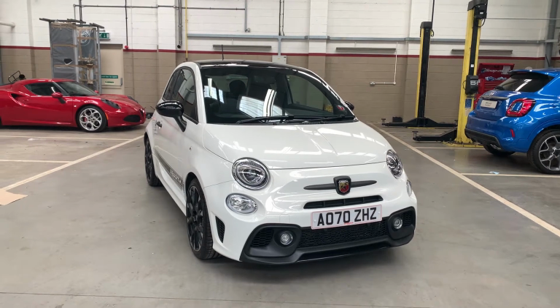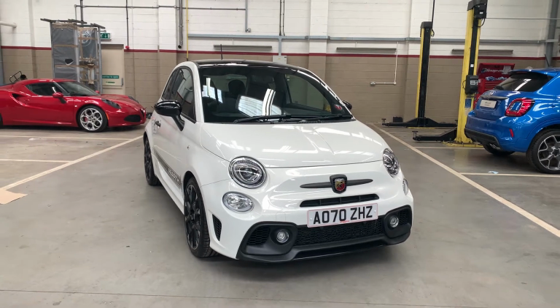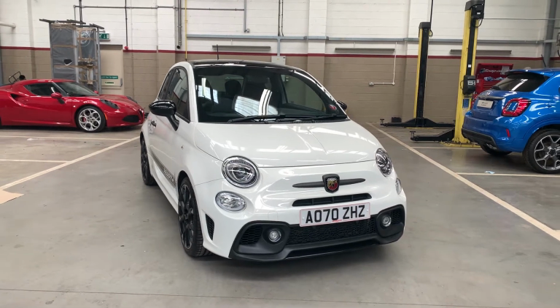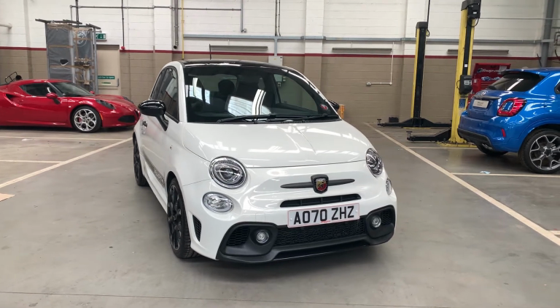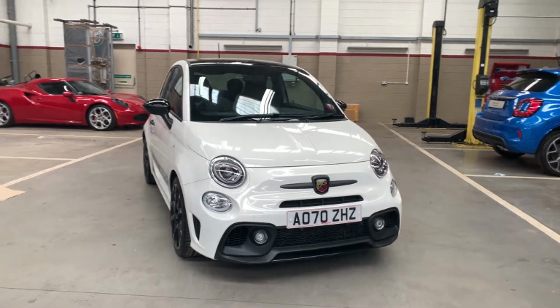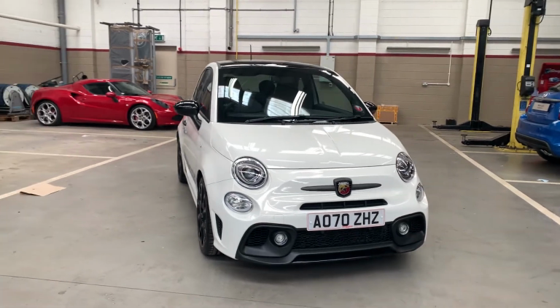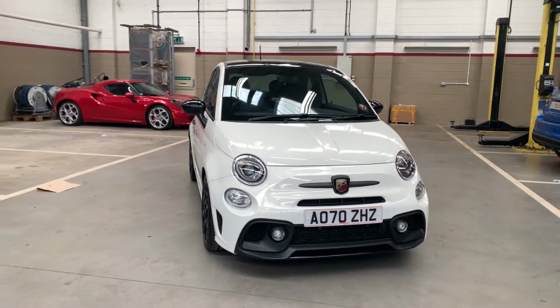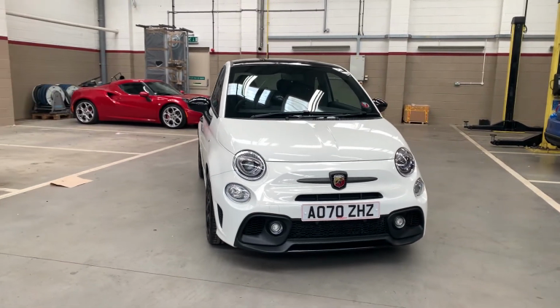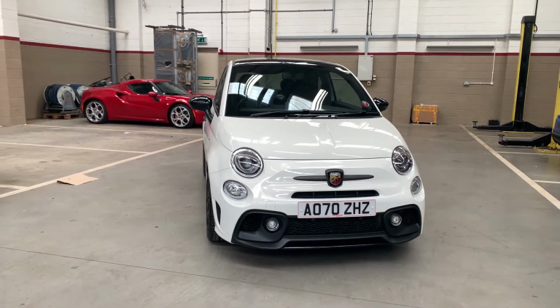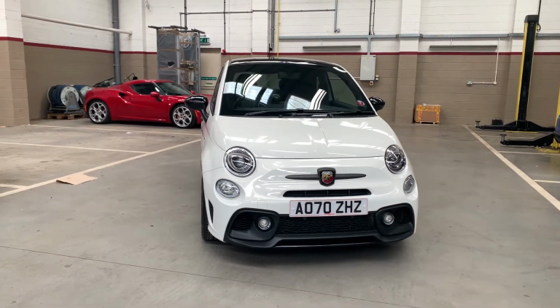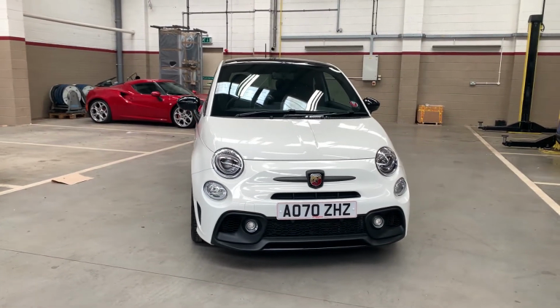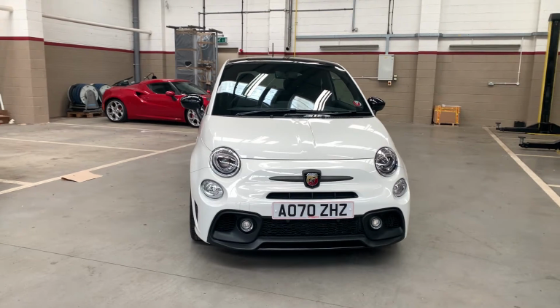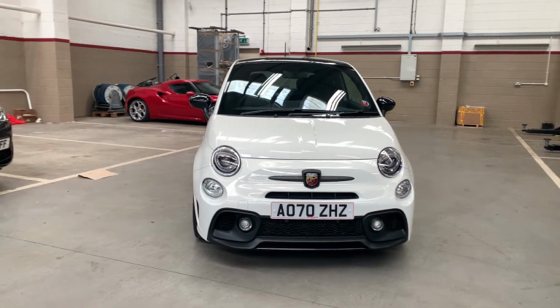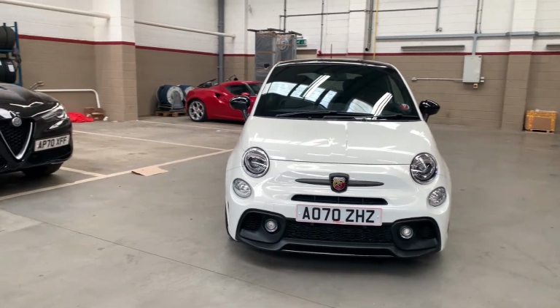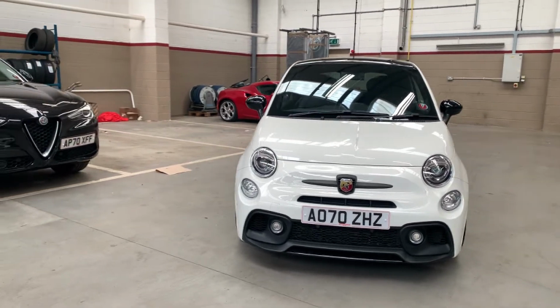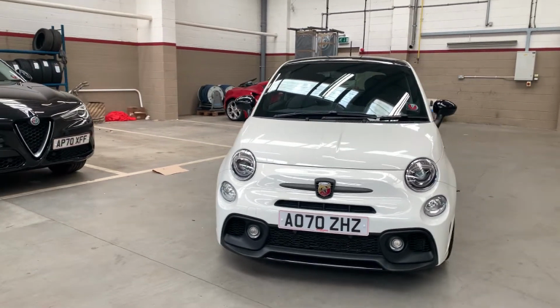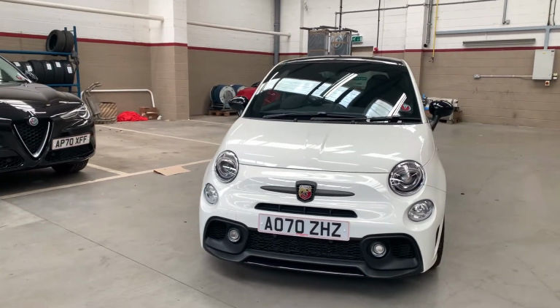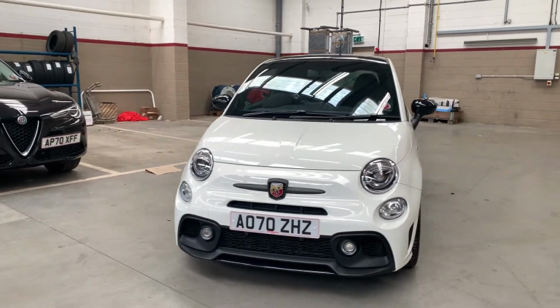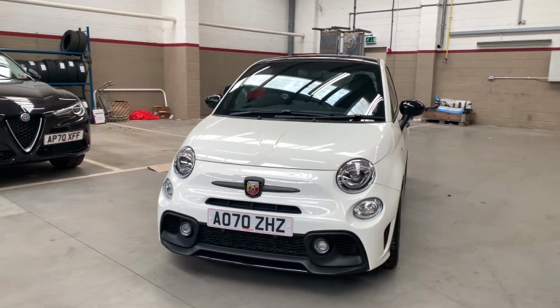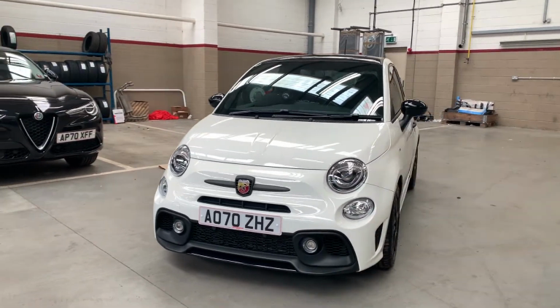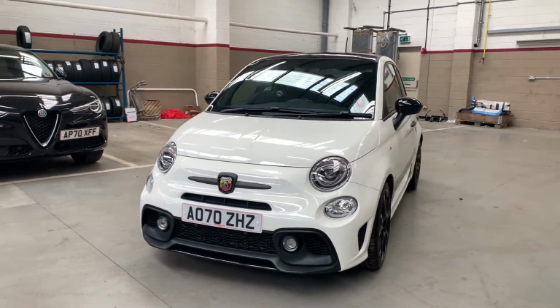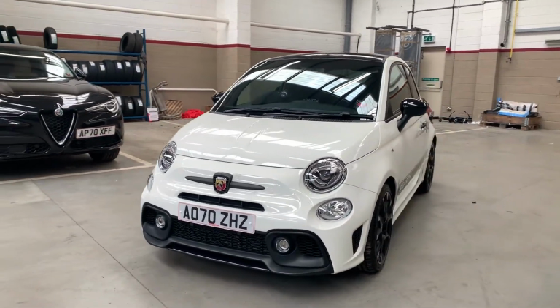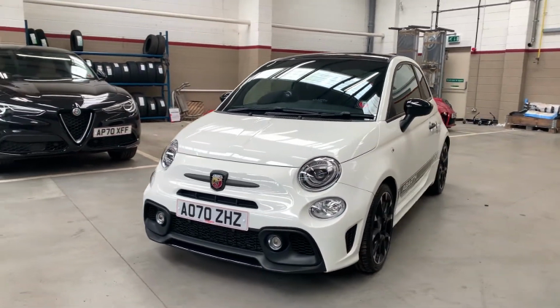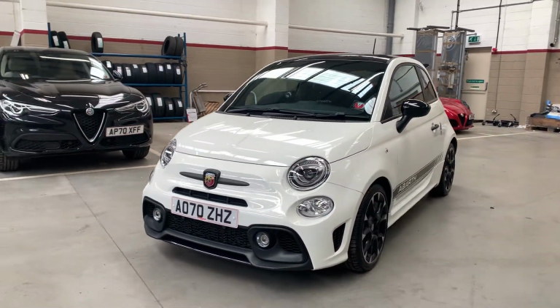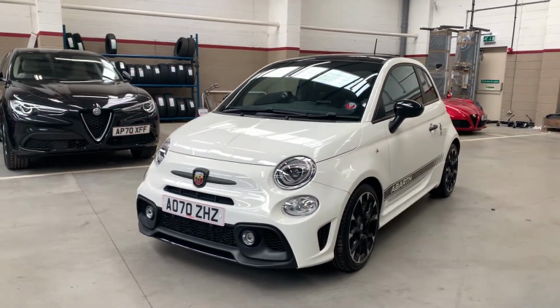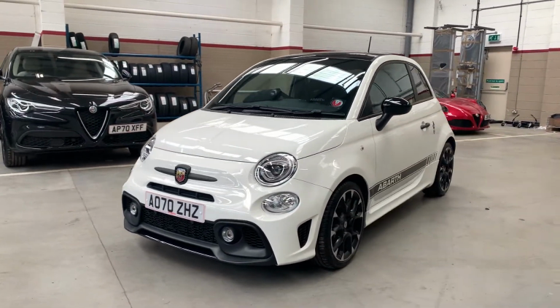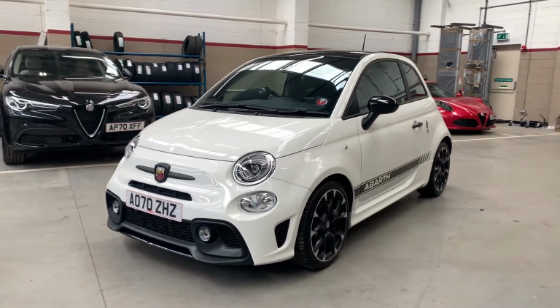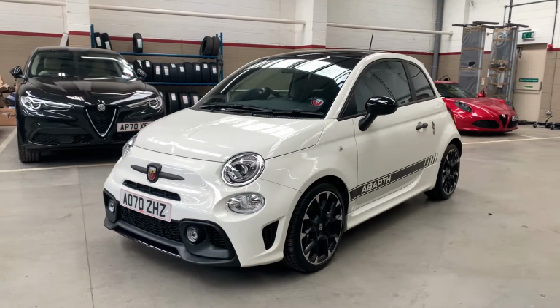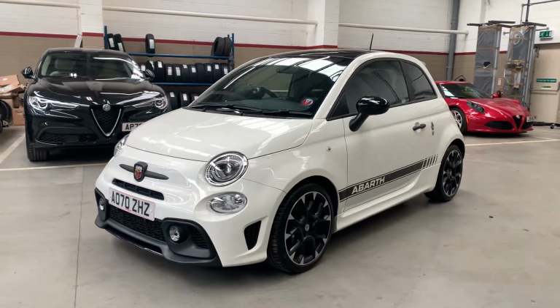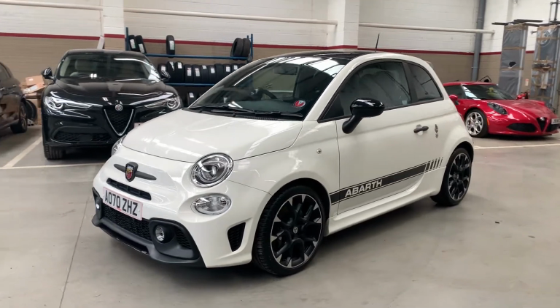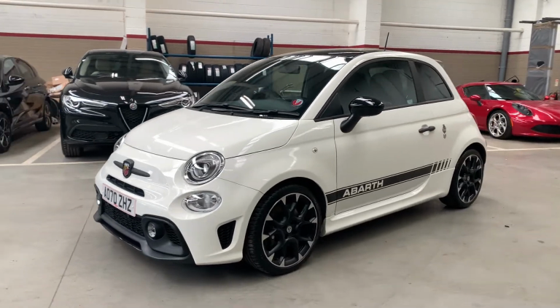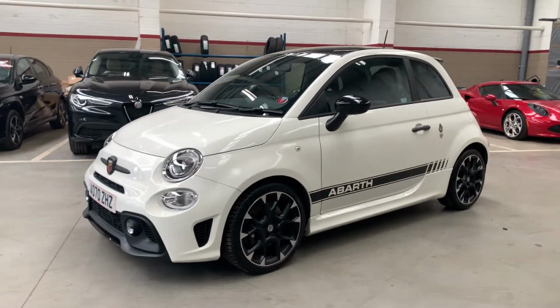Hello and welcome to Motor Vogue Norwich. Here I have the Abarth Competizione finished in Gara White. First I'll do a walk around the car and then I'll show you the interior.